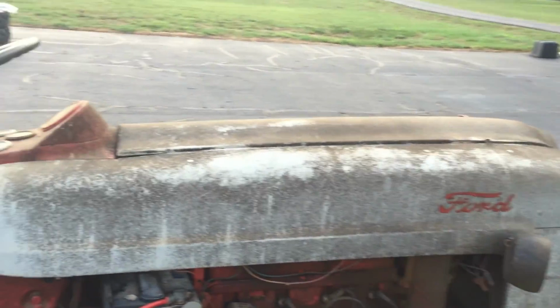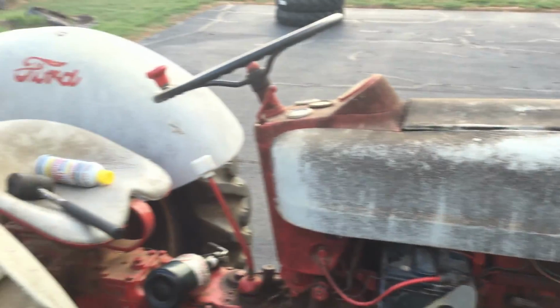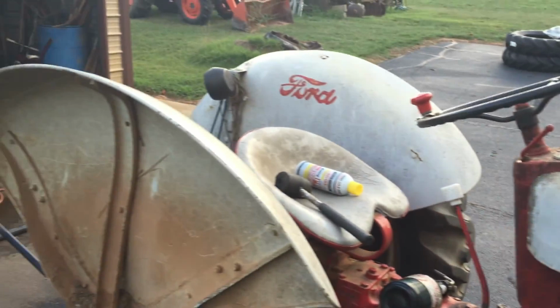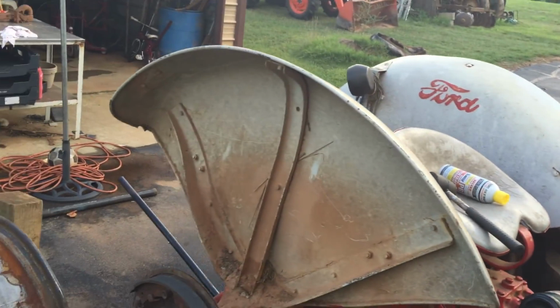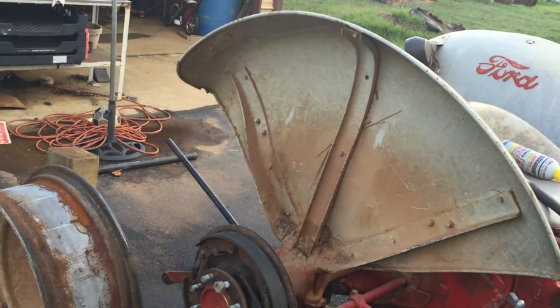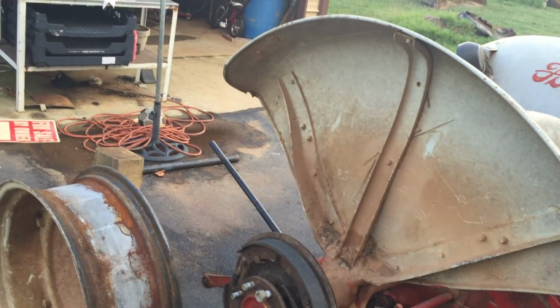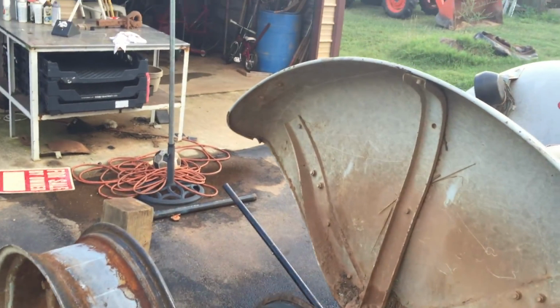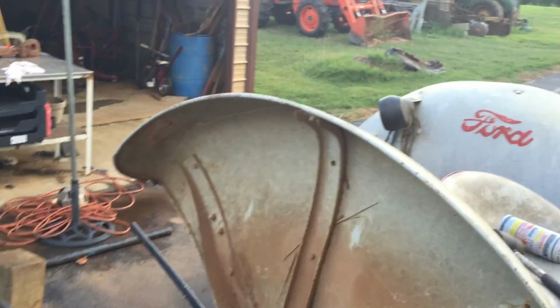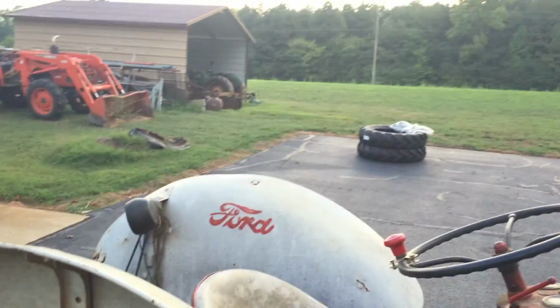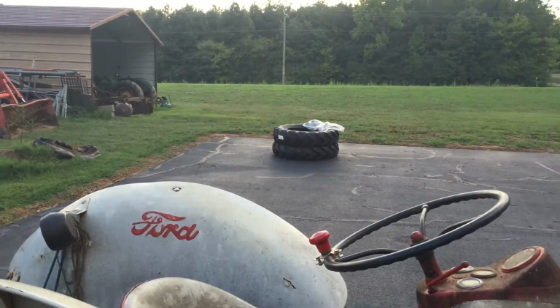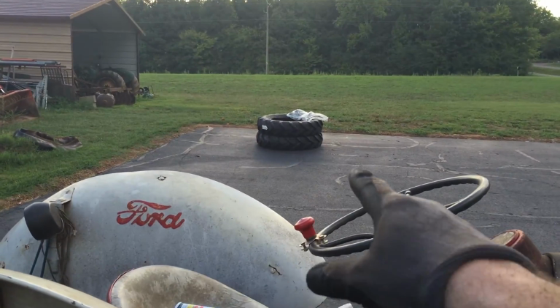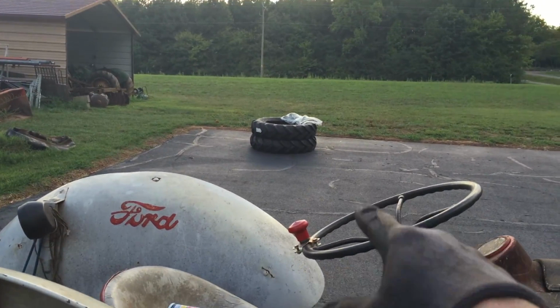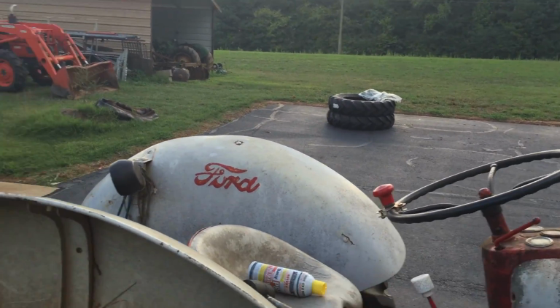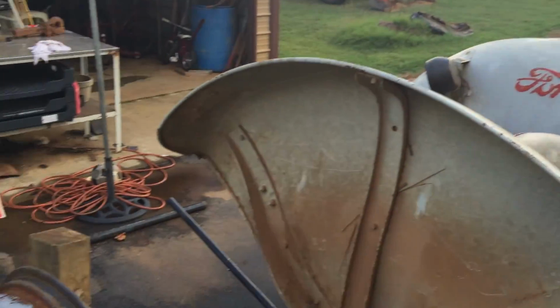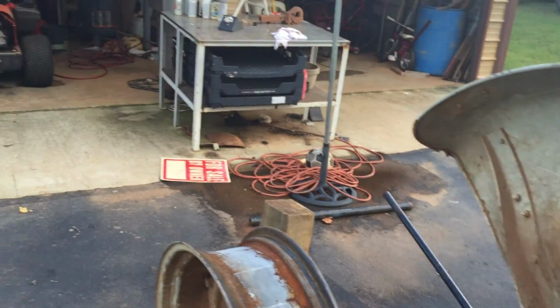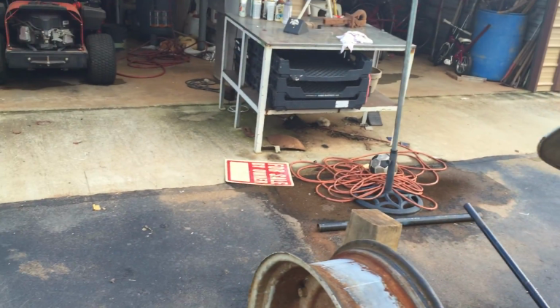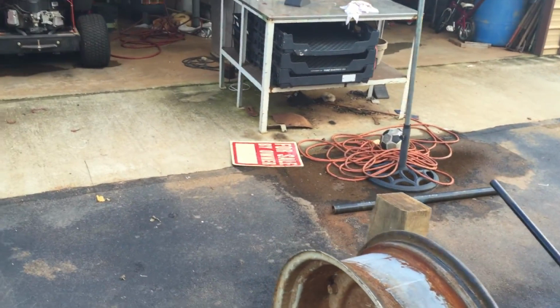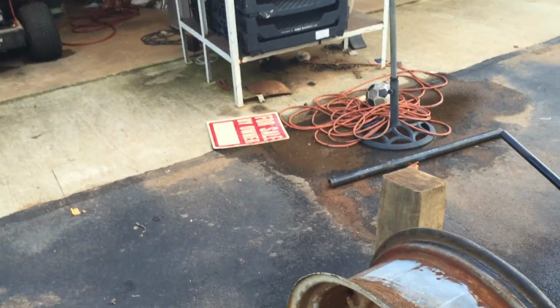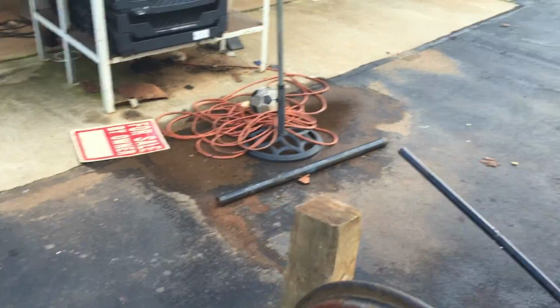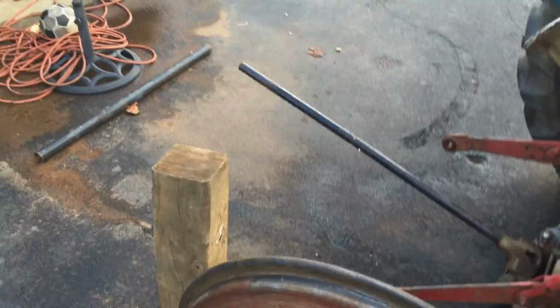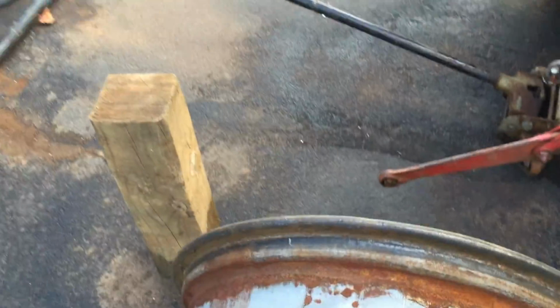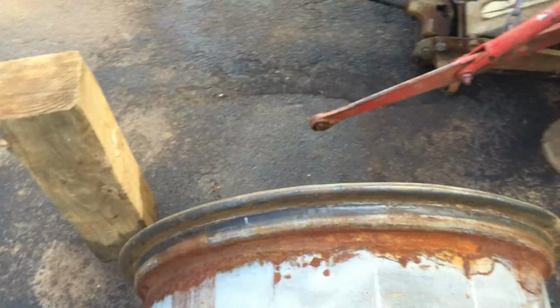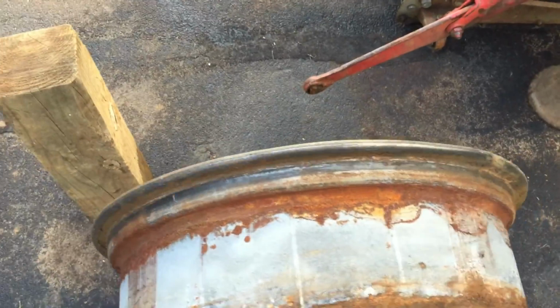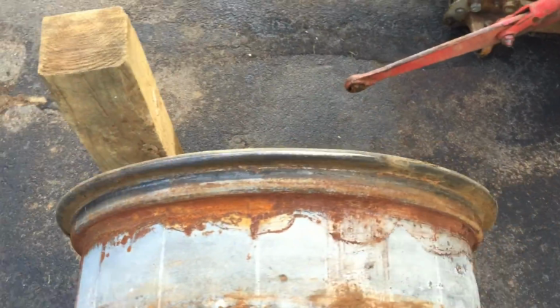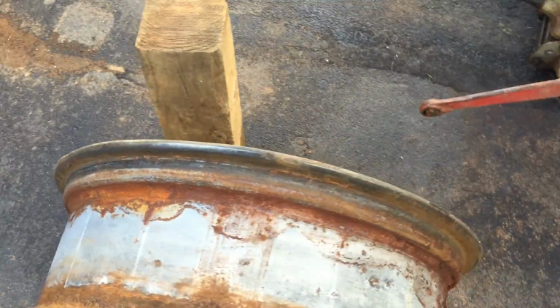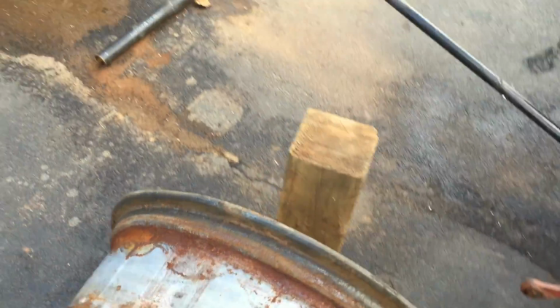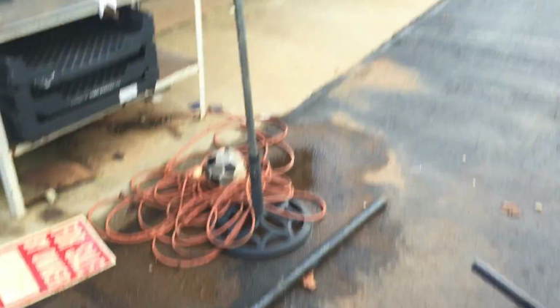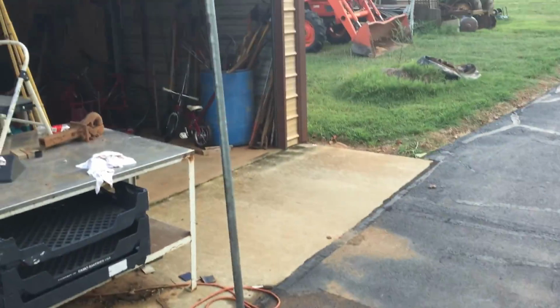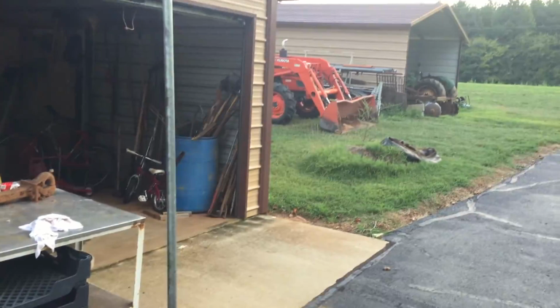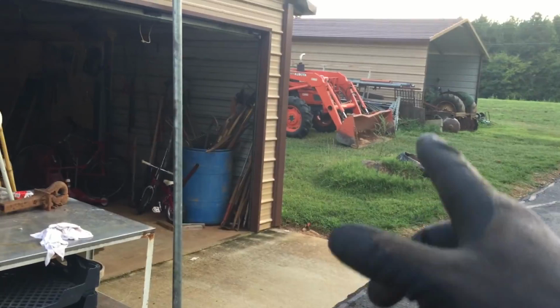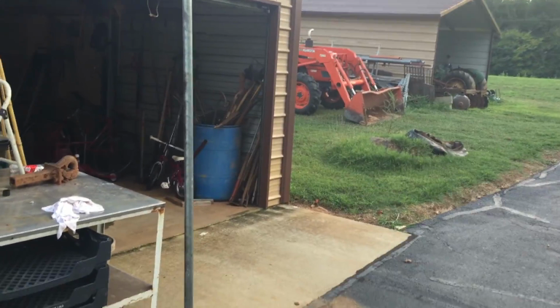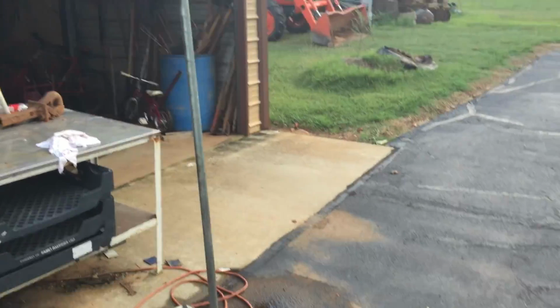Got the Ford 600 here, we are putting a new set of tires on it — 12.4 by 28s. Got the rim here, going to get a video of us taking the tire off. I got my buddy's boat over here.